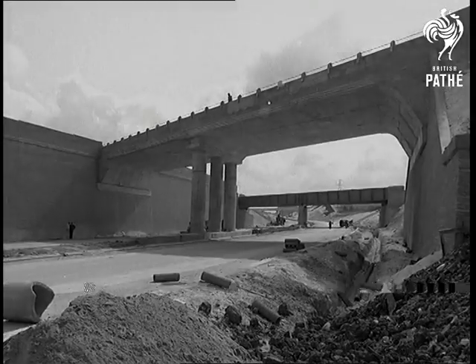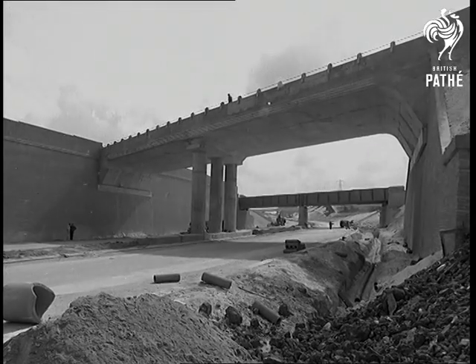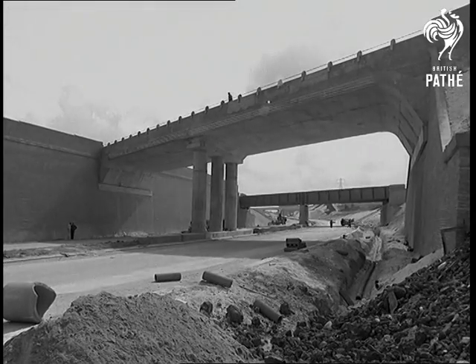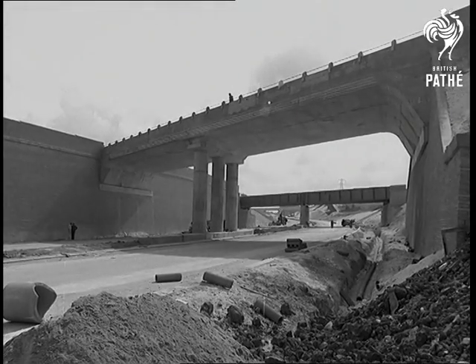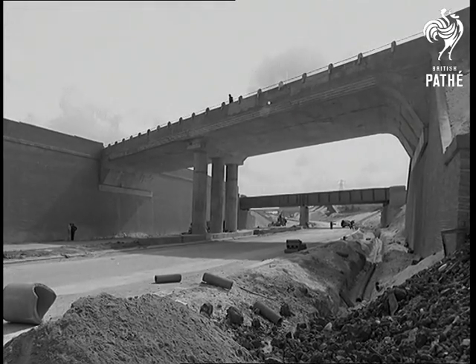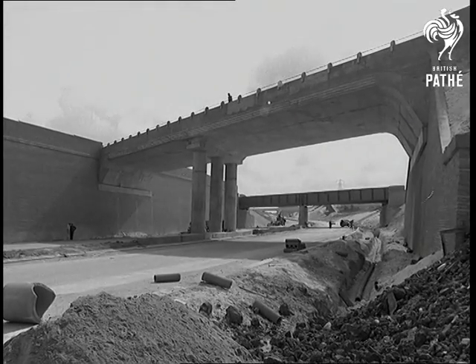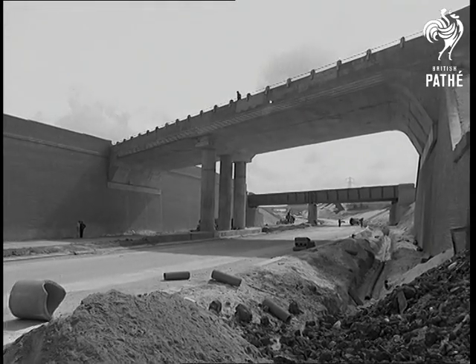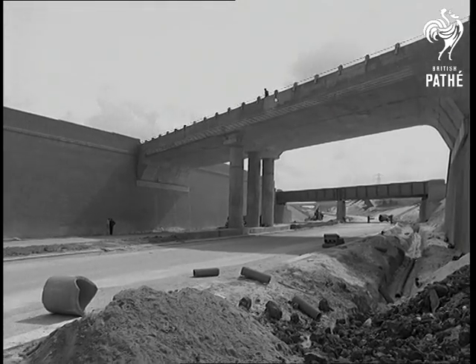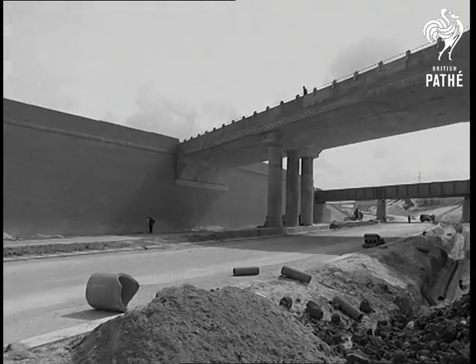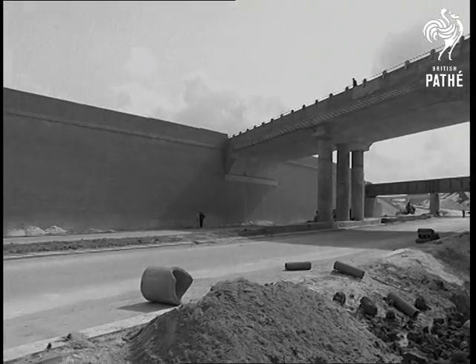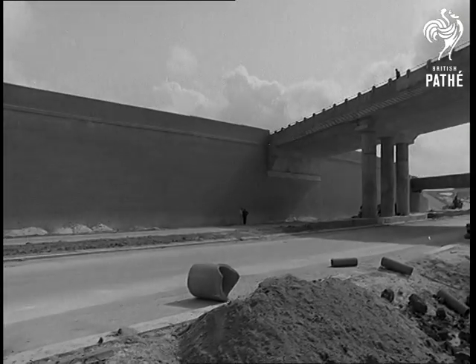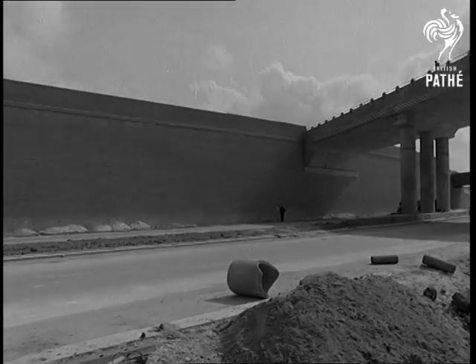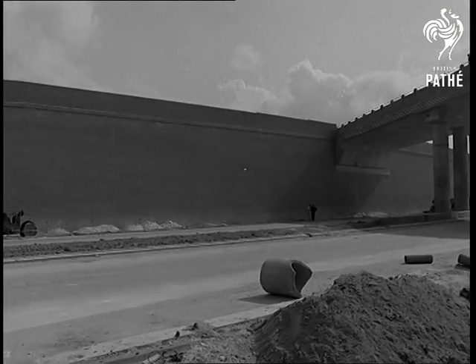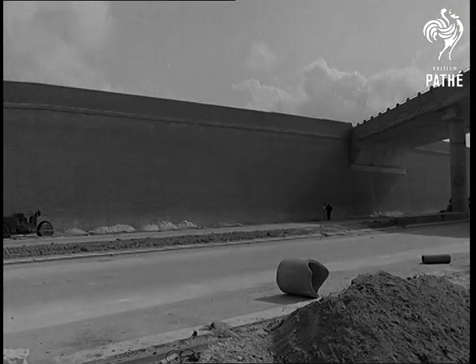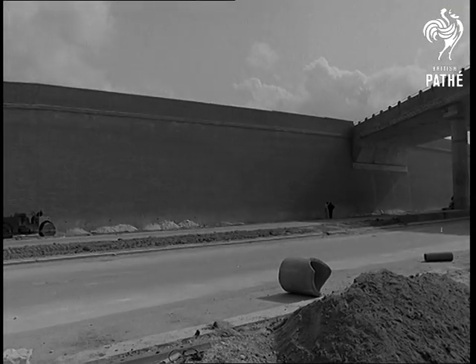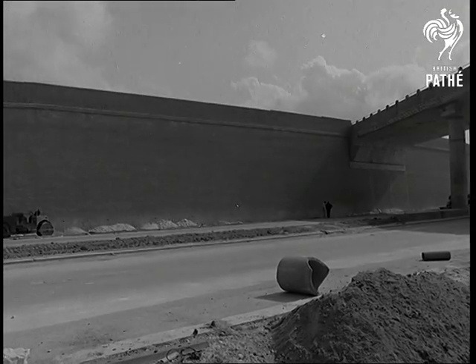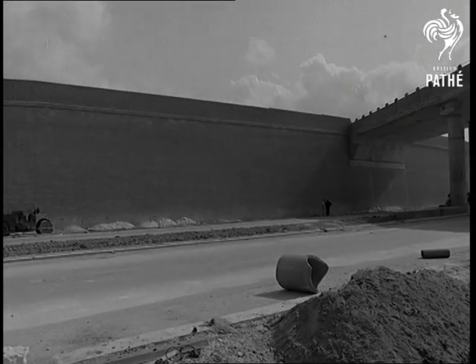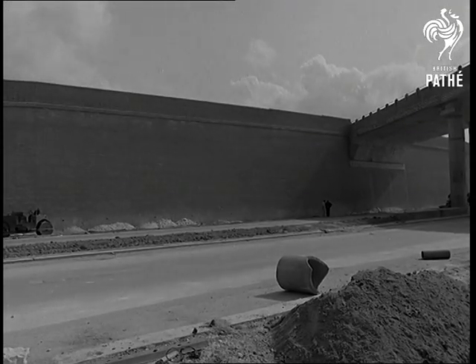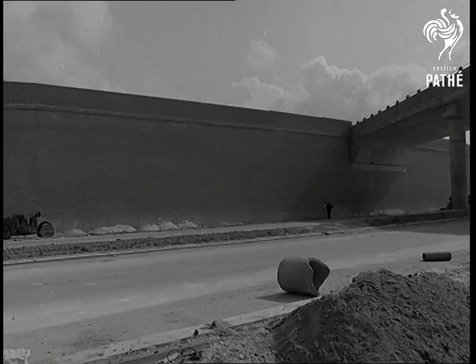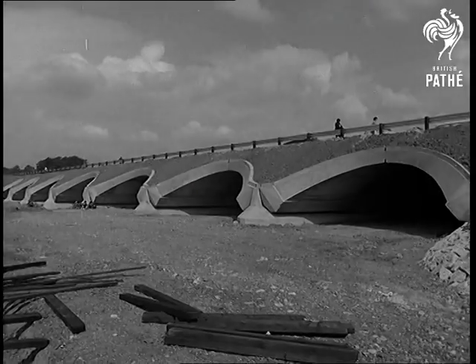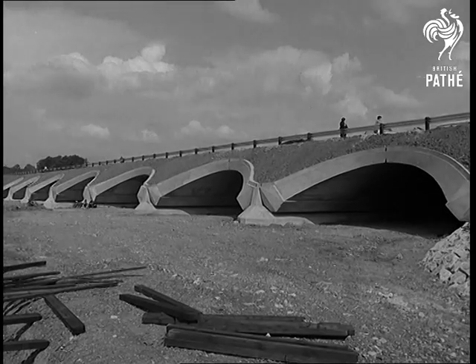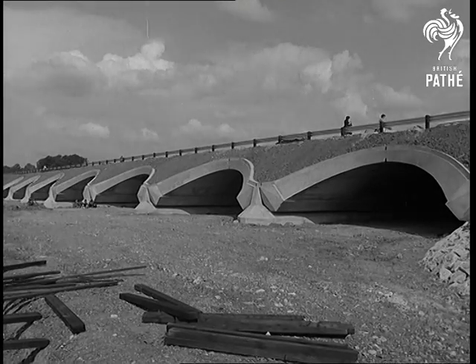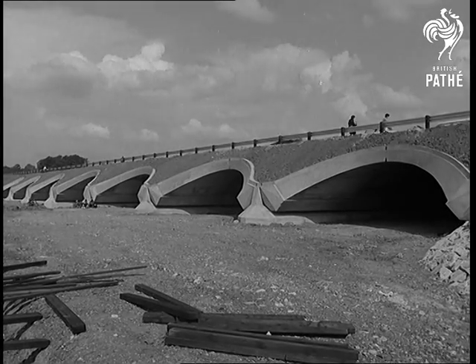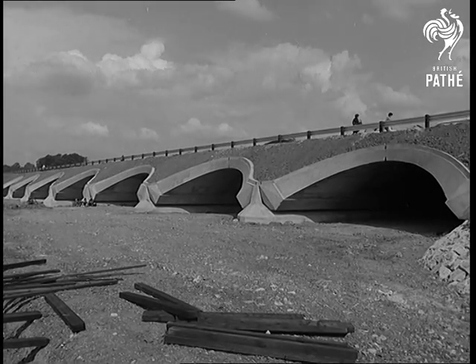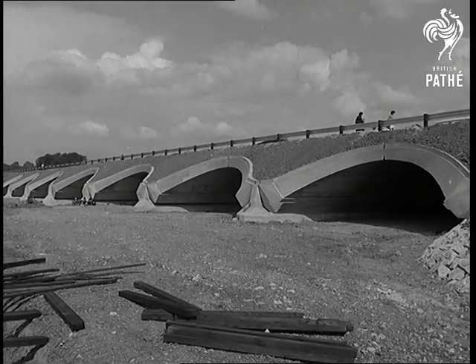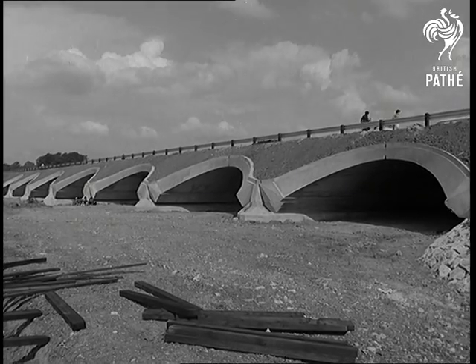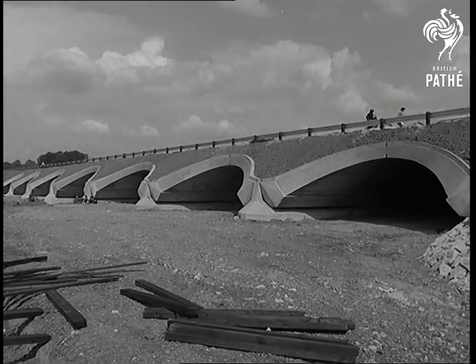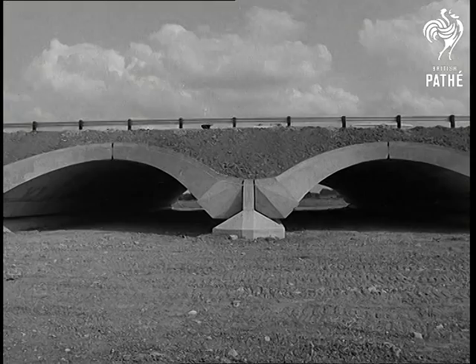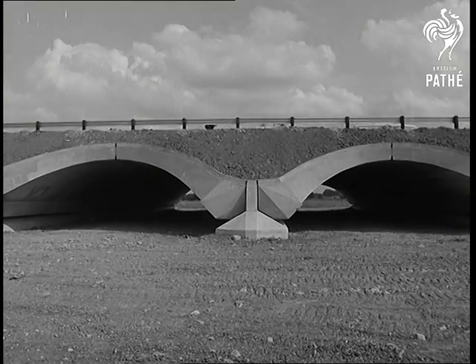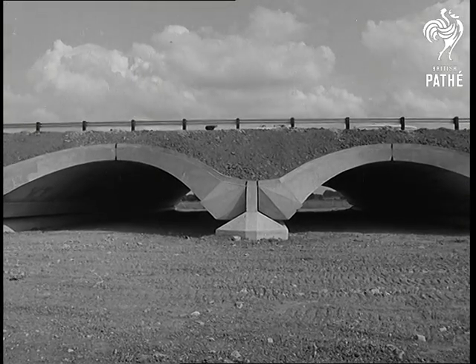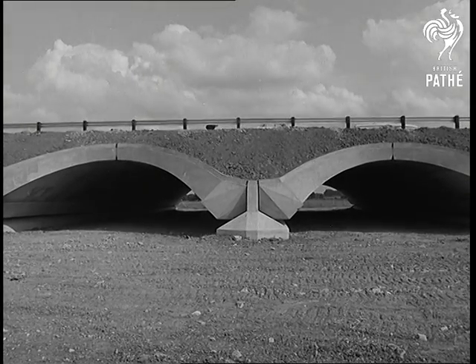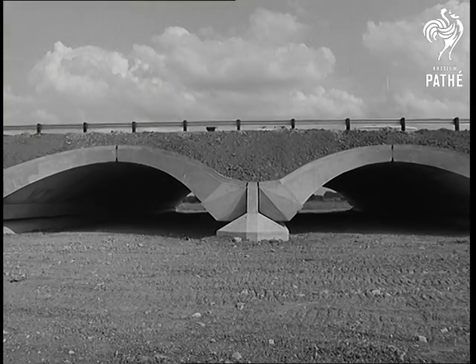Its many wonders include, near Luton, a high retaining wall 16 feet wide at the base. Also, a six-span viaduct to cope with the river's floodwater.